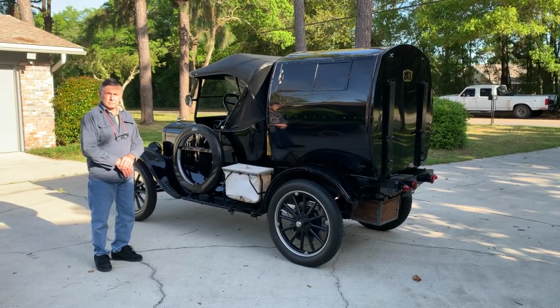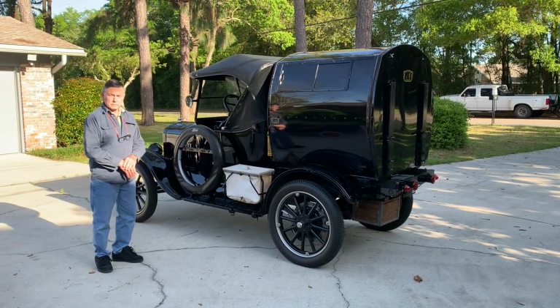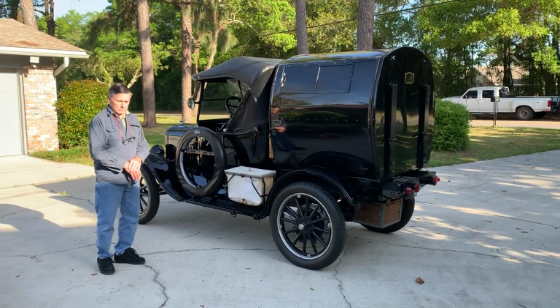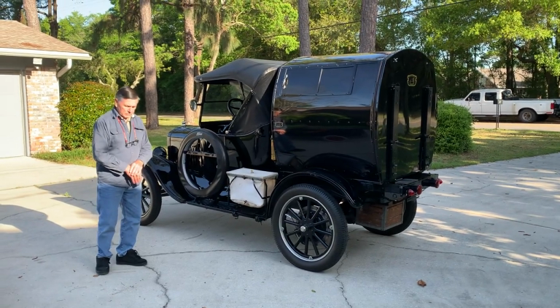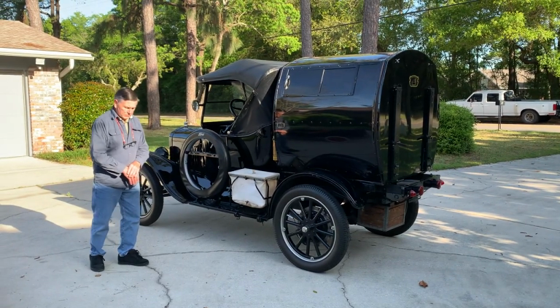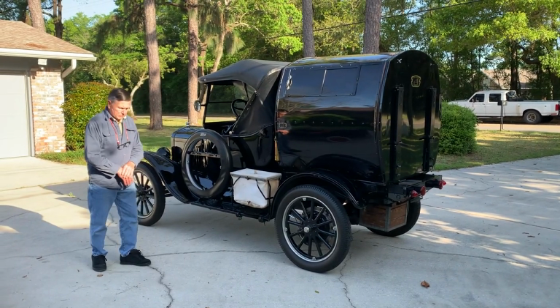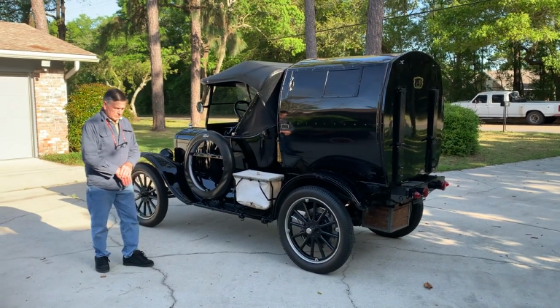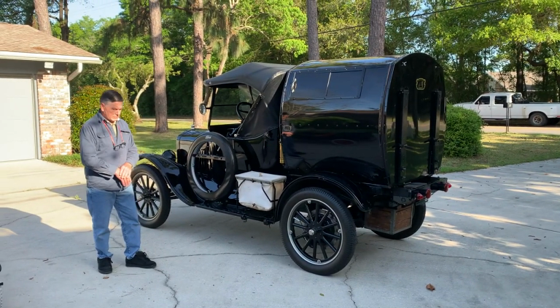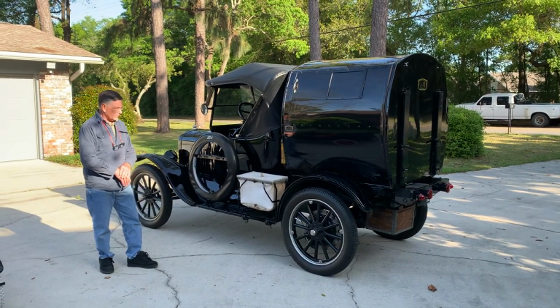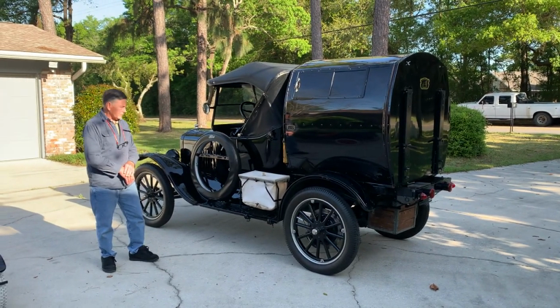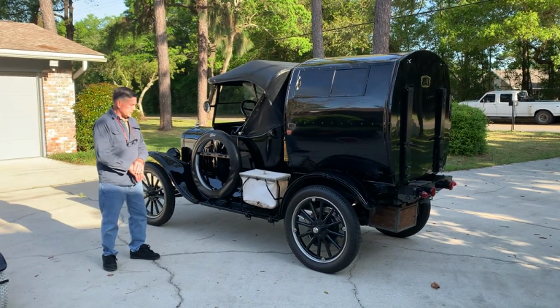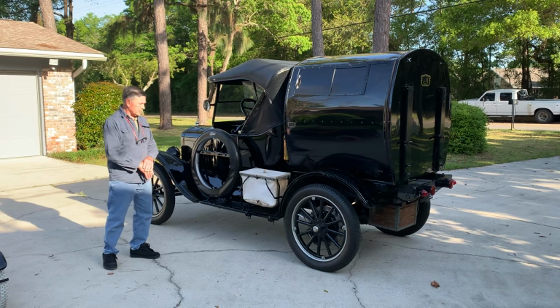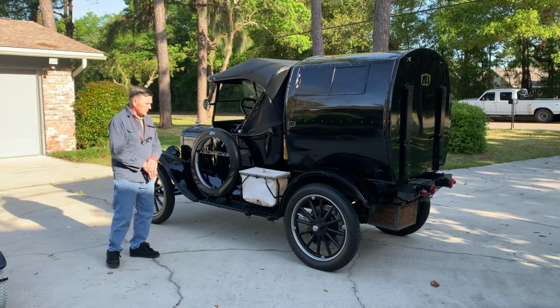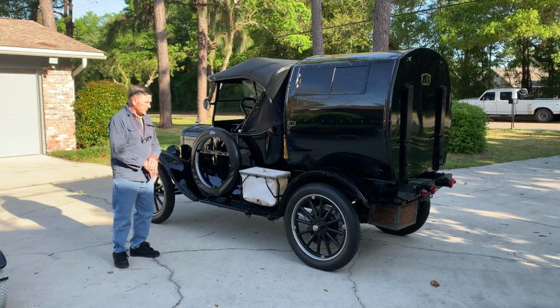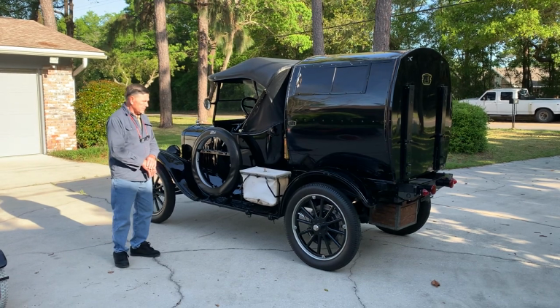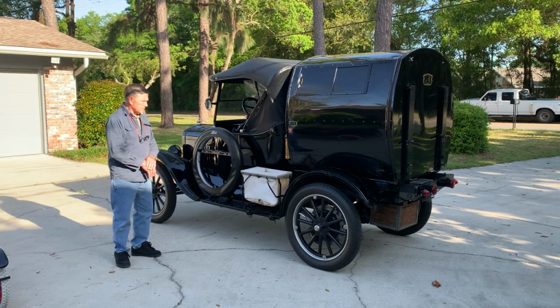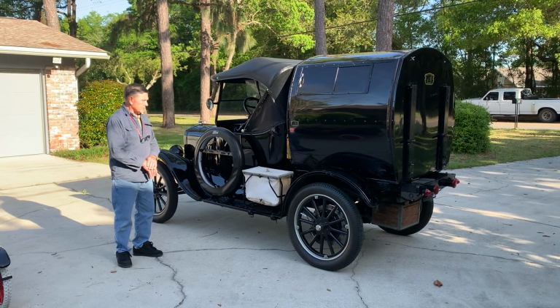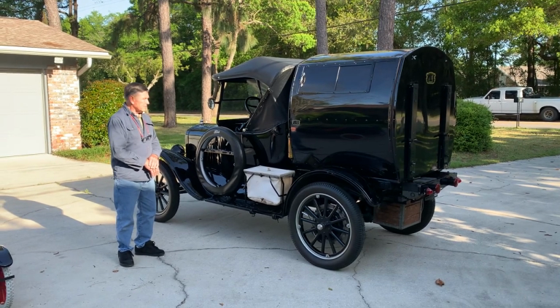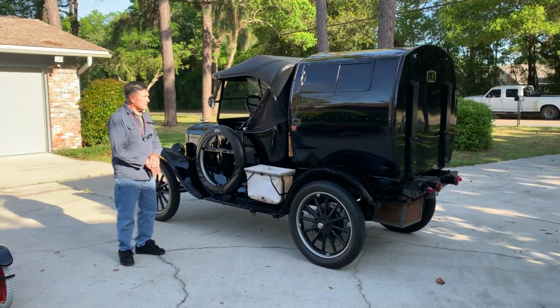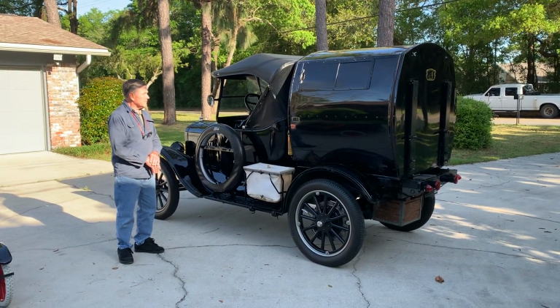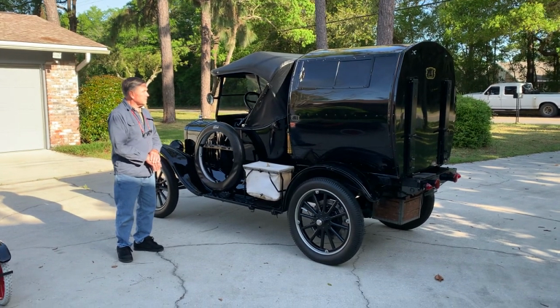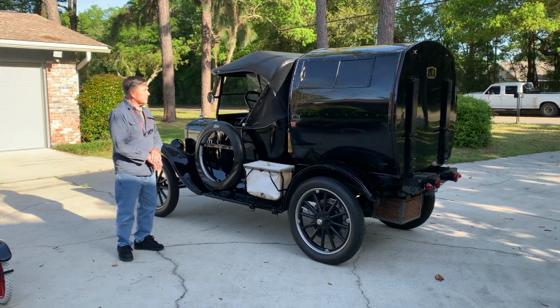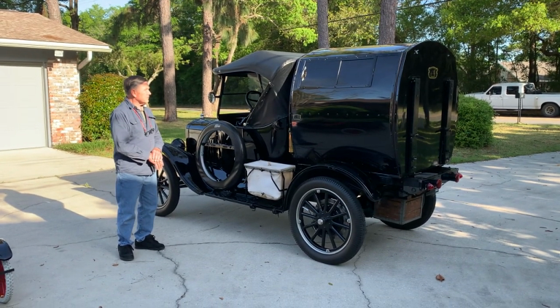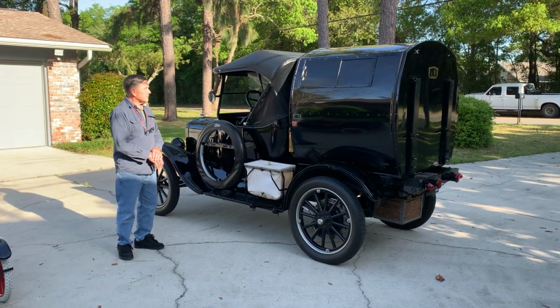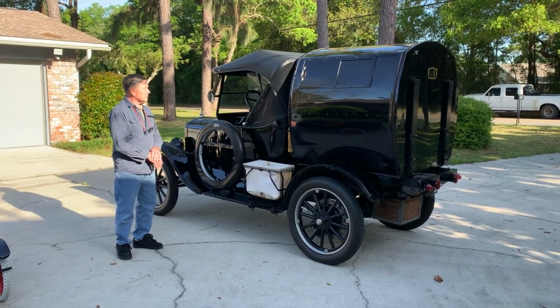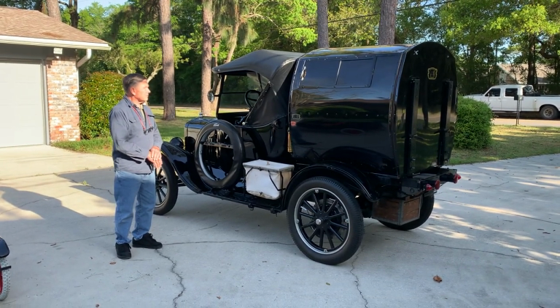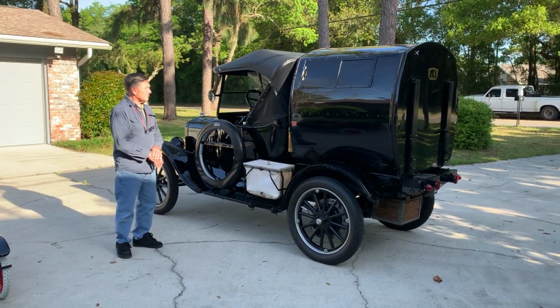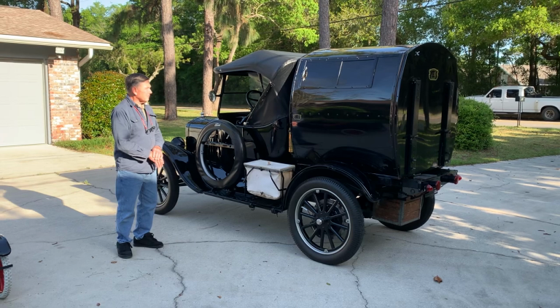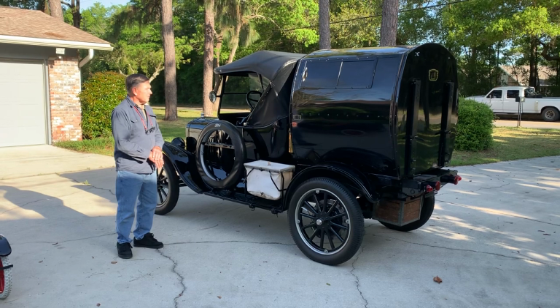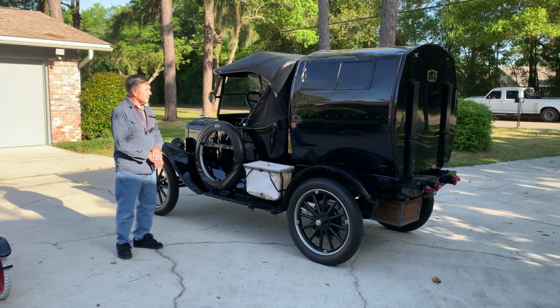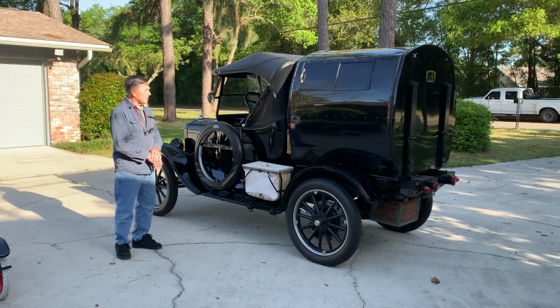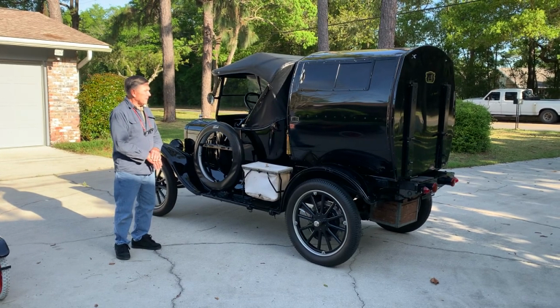Greetings from the road. This is Freighter Jim. I'm here with Herb. He basically spent two years recreating this 1915 telescoping apartment camper on the Model T chassis.